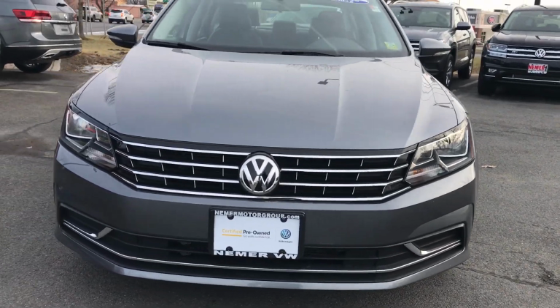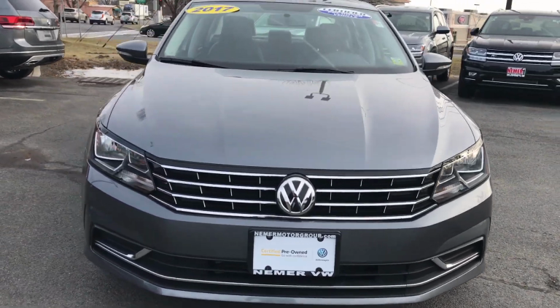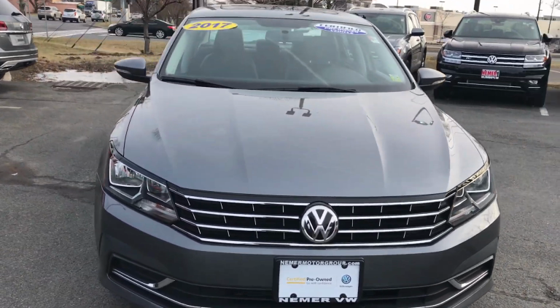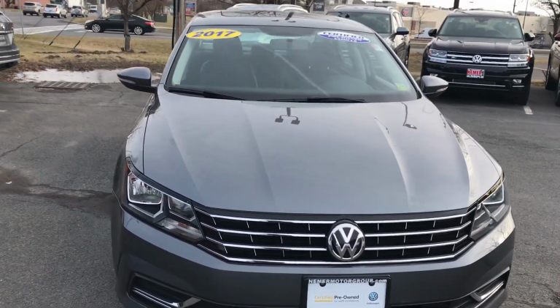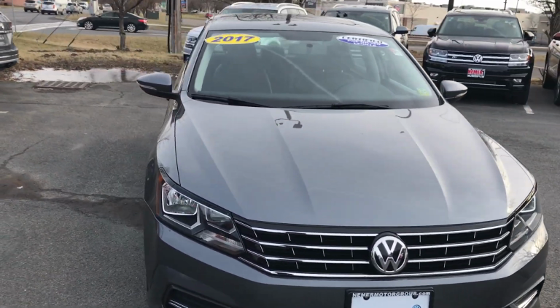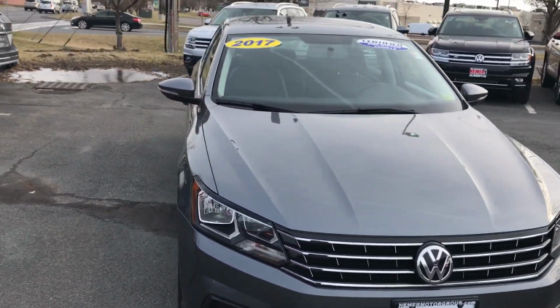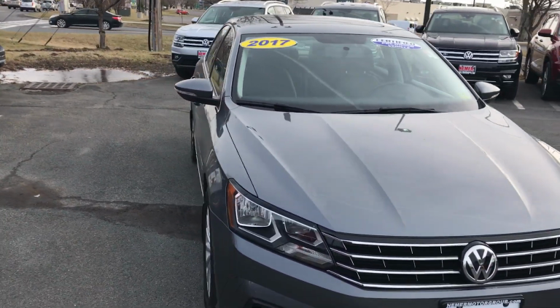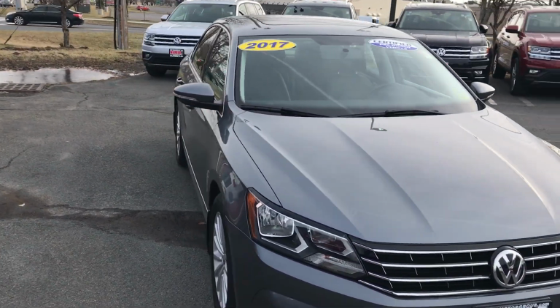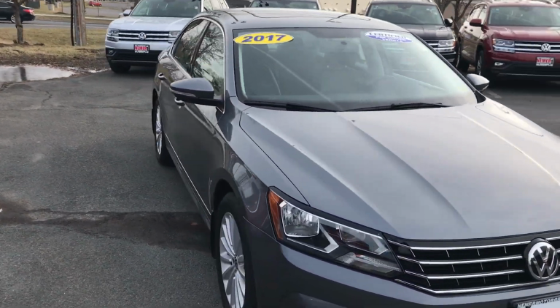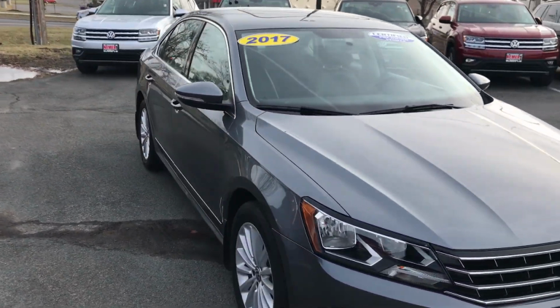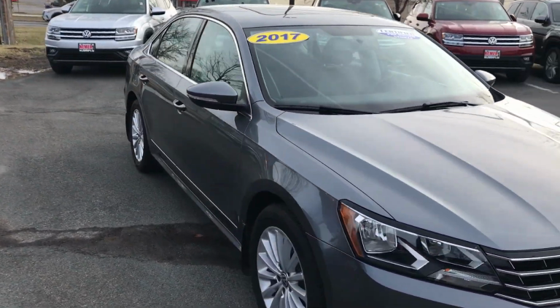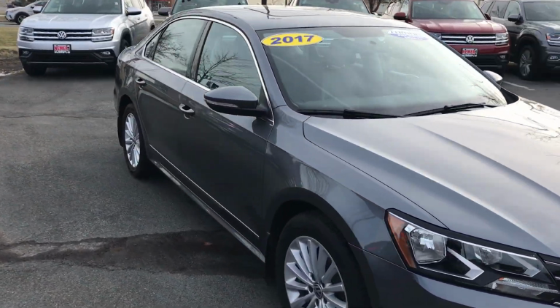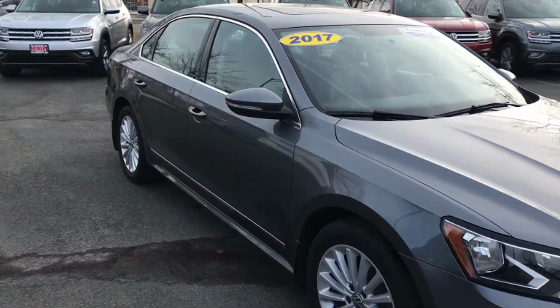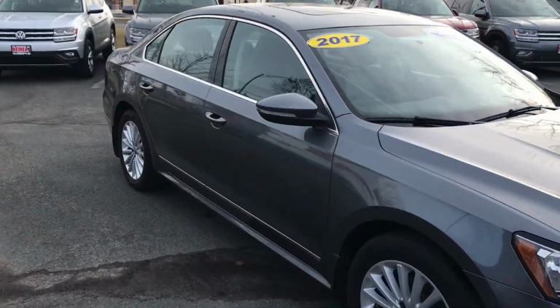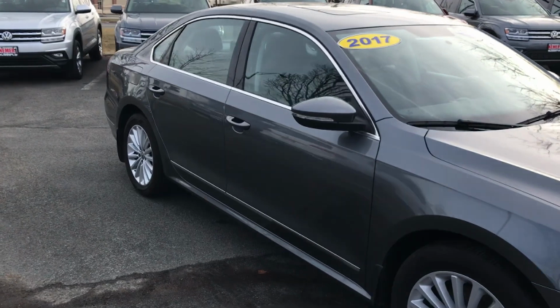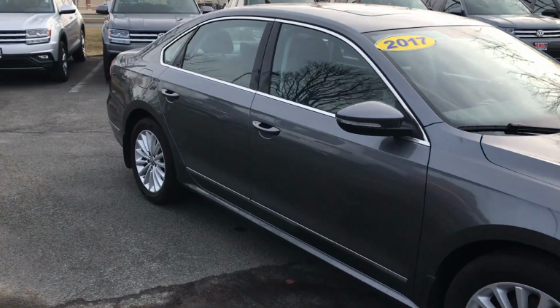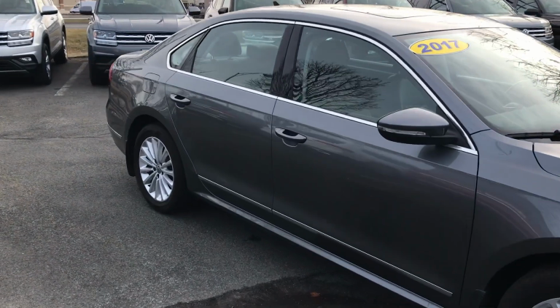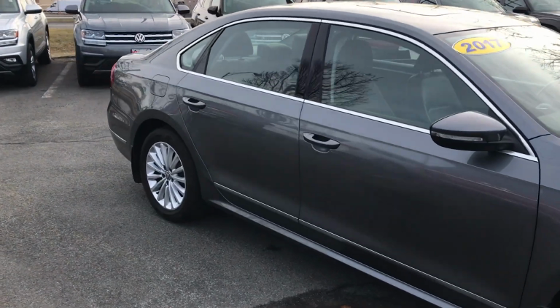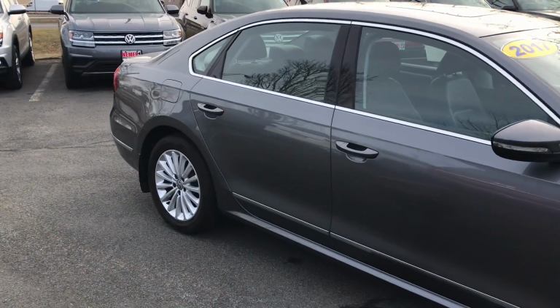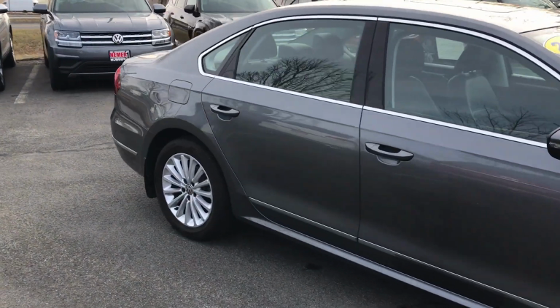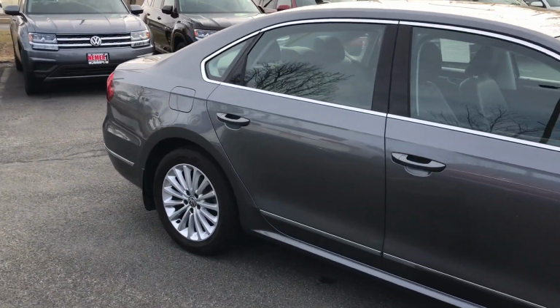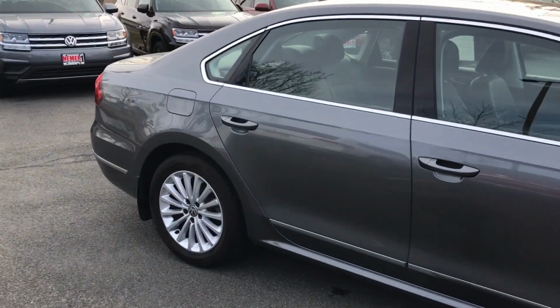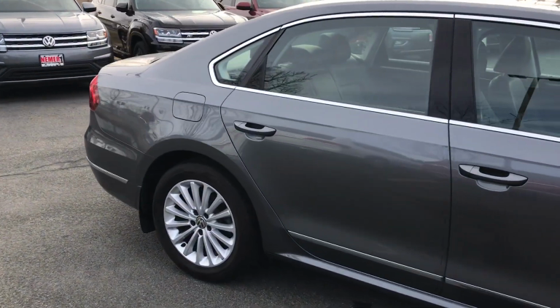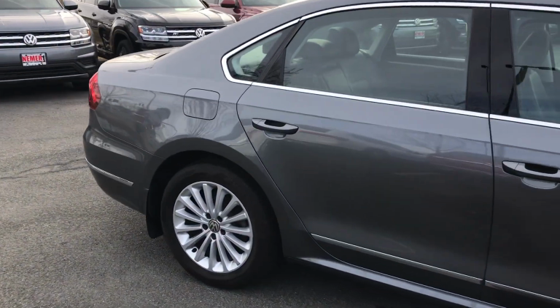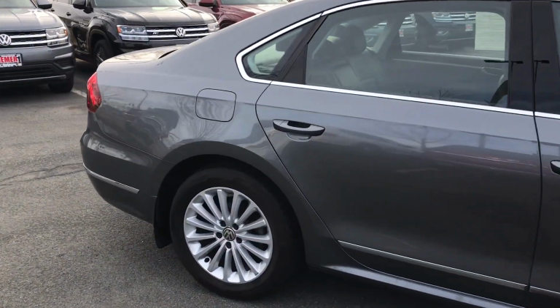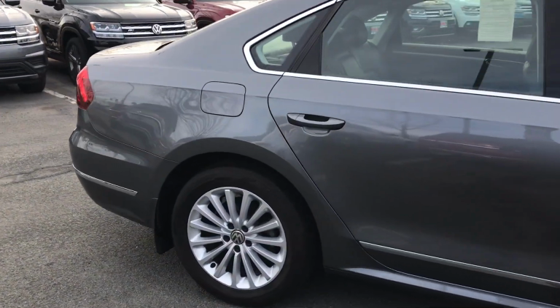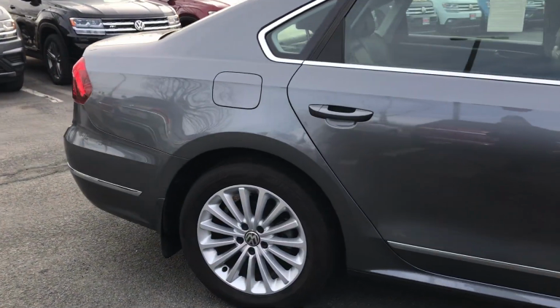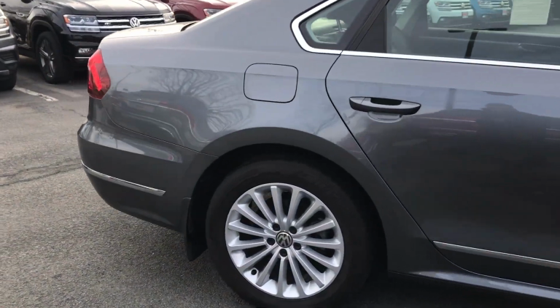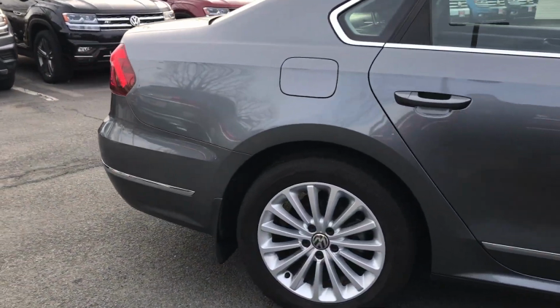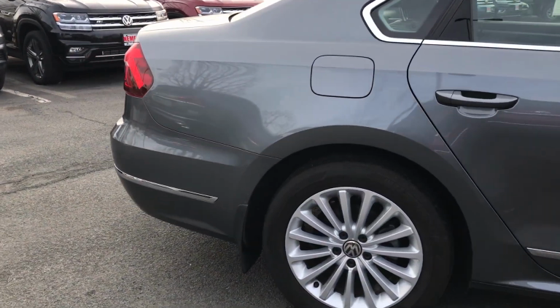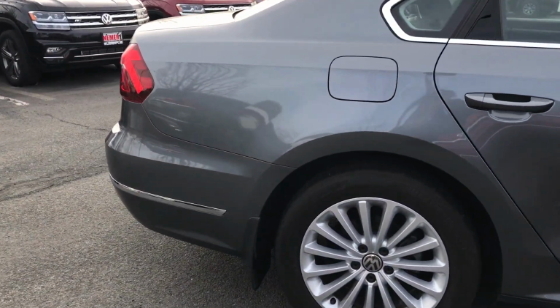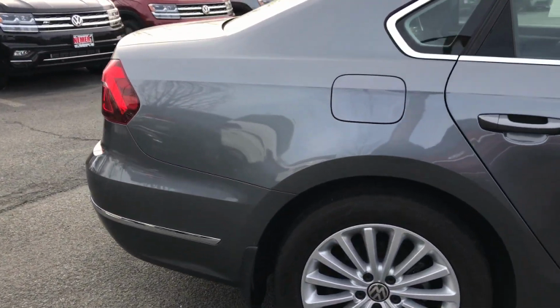Great gray color on the outside, in great shape — no dings, dents, scratches, or anything like that. Aluminum alloy wheels and mud flaps.